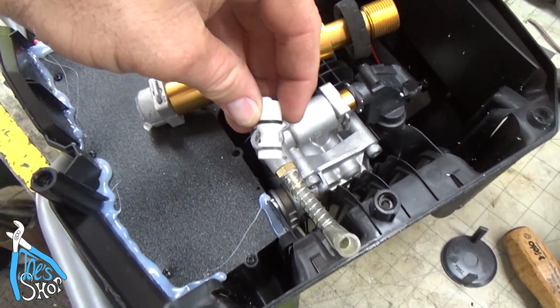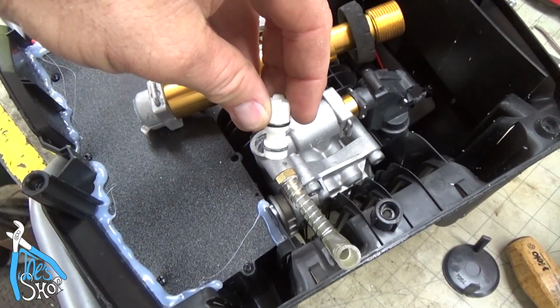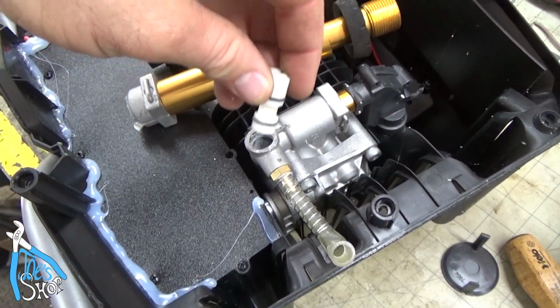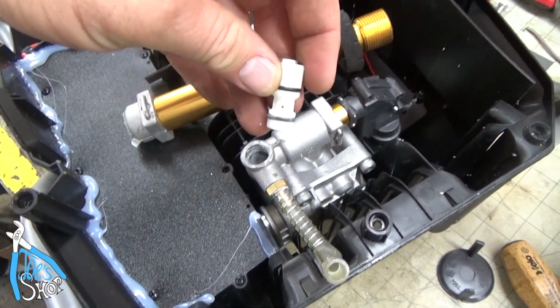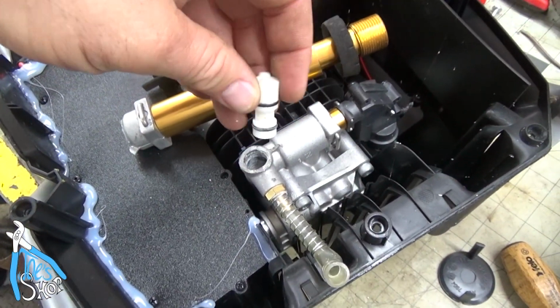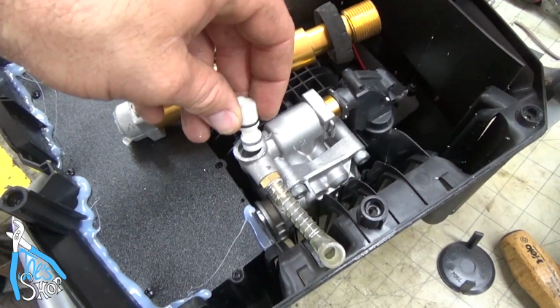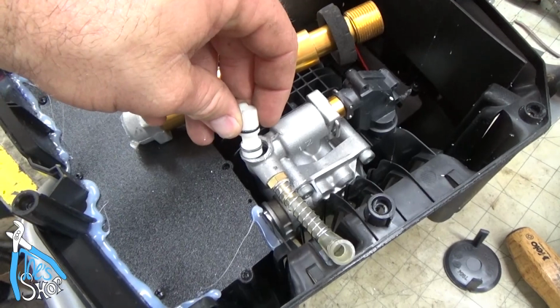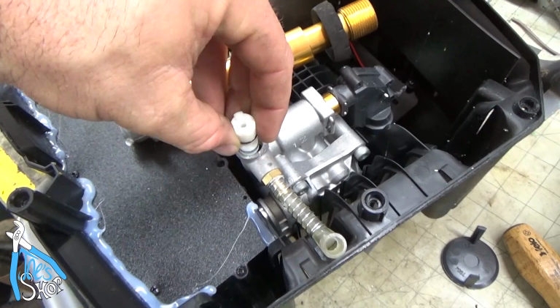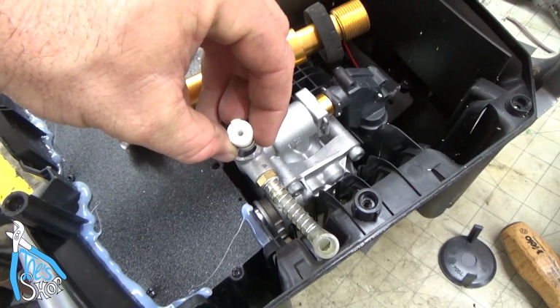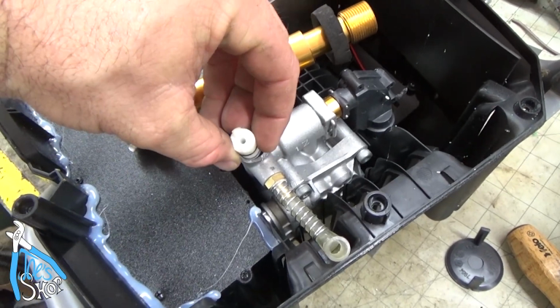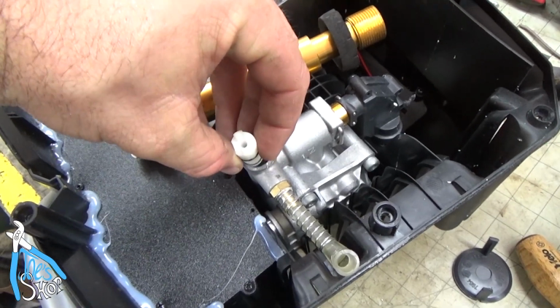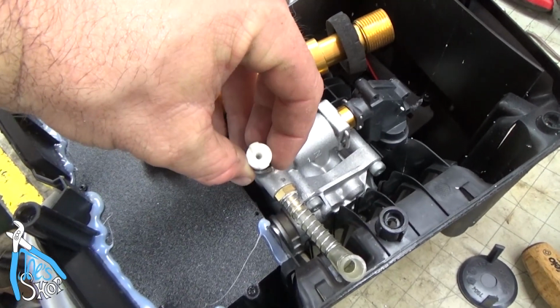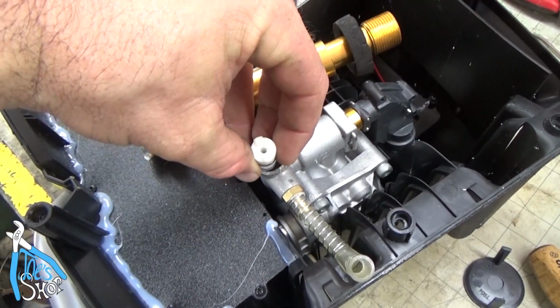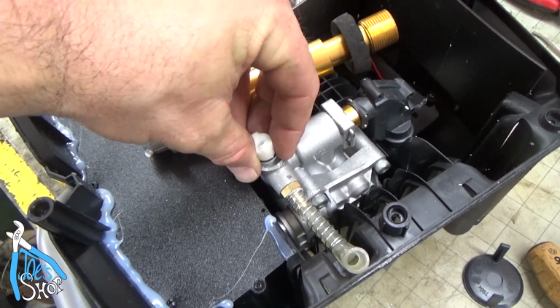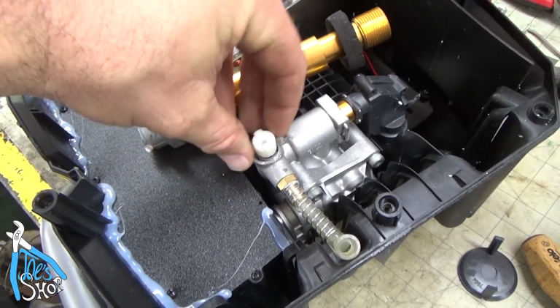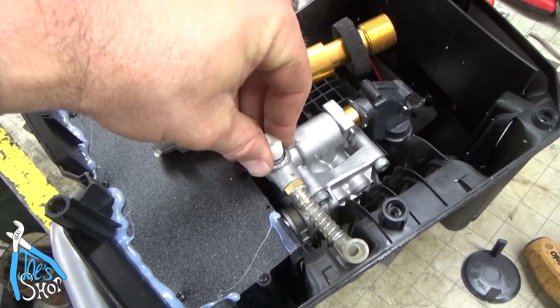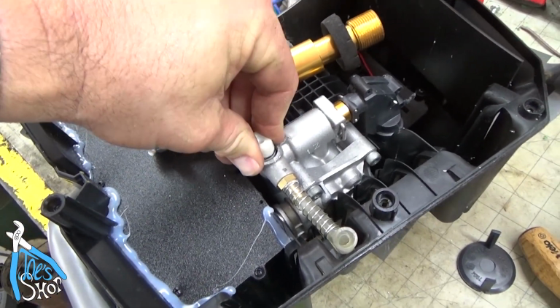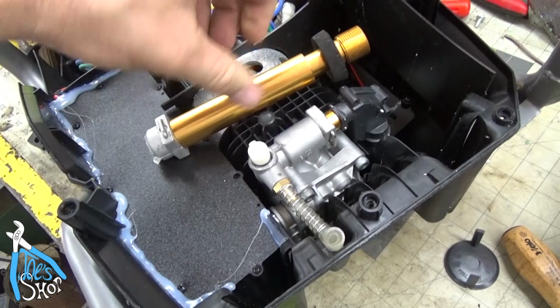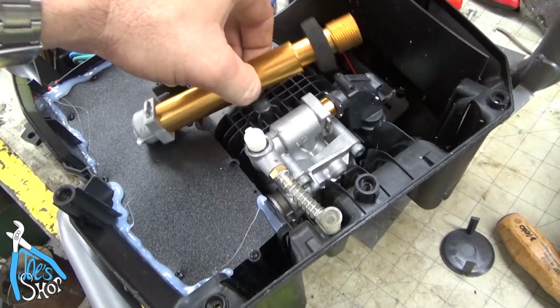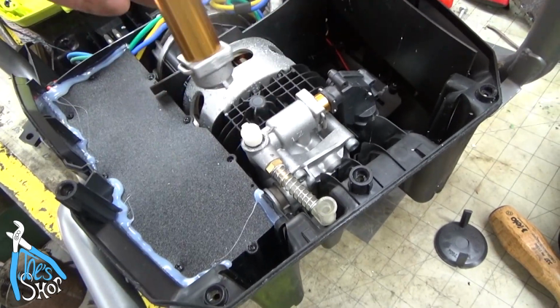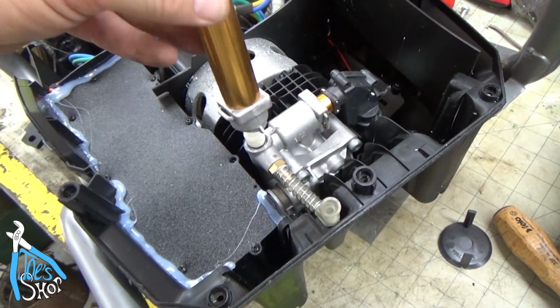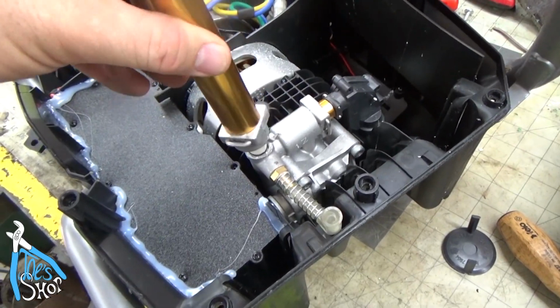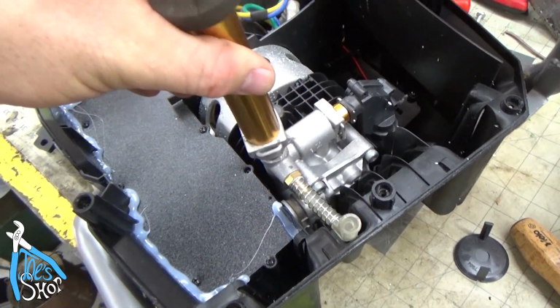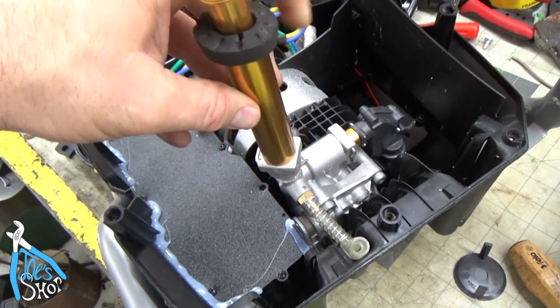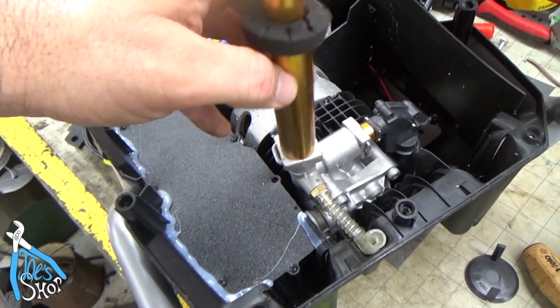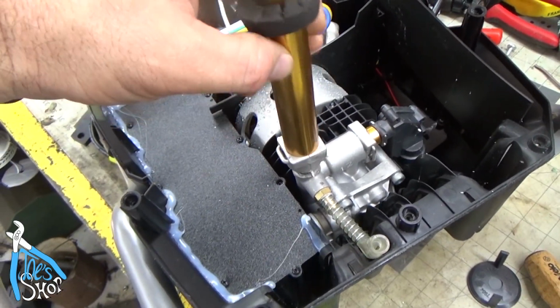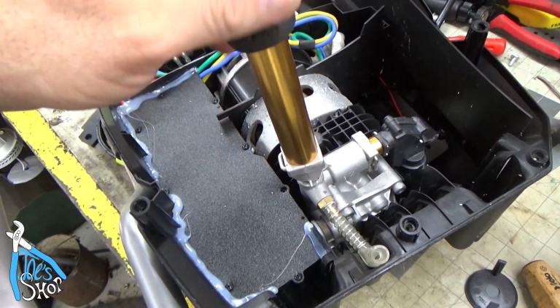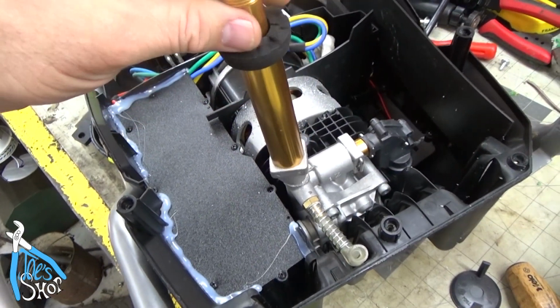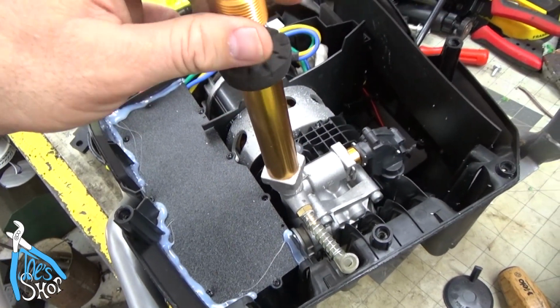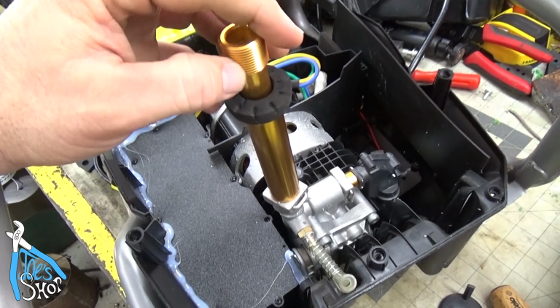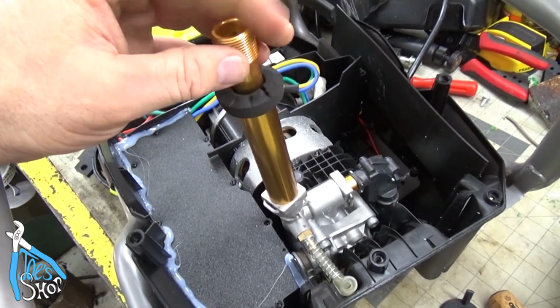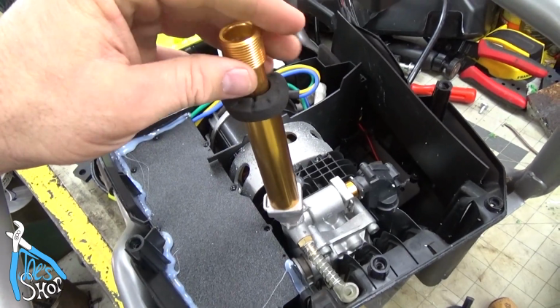I think it's the Bernoulli principle - the pressure across there is going to create a negative force that's going to pull the soap through there. And that was sort of acting like an axle, keeping it held in place there.